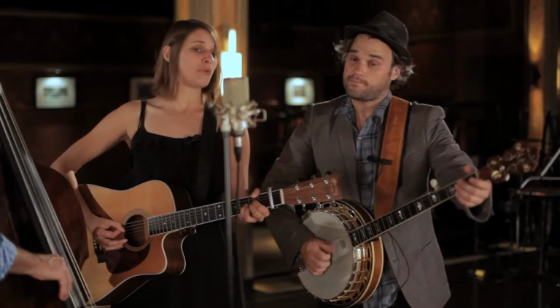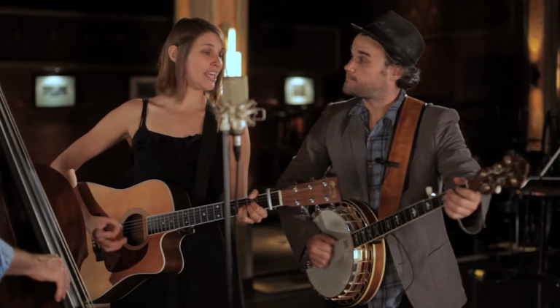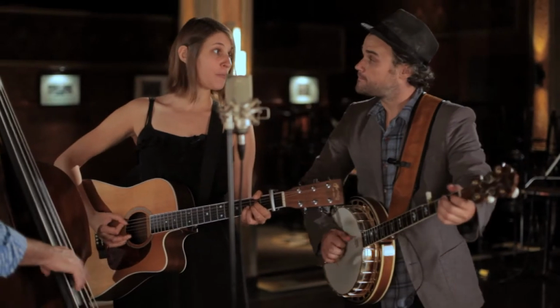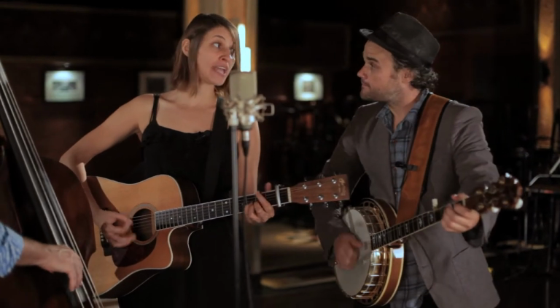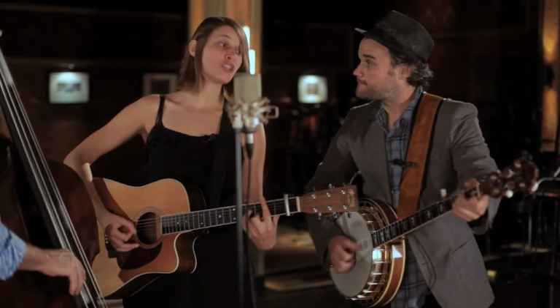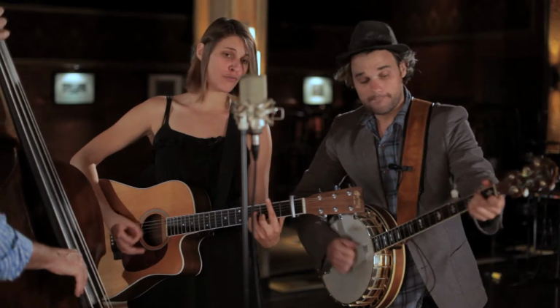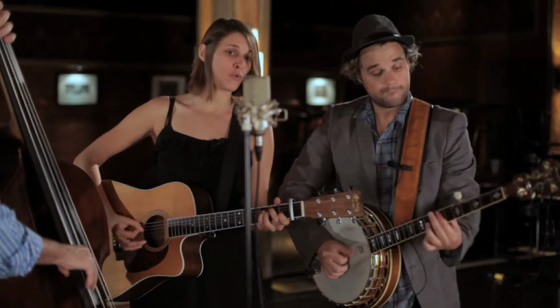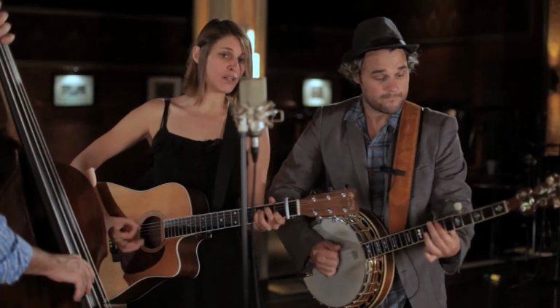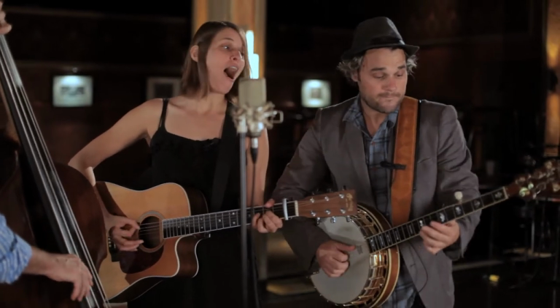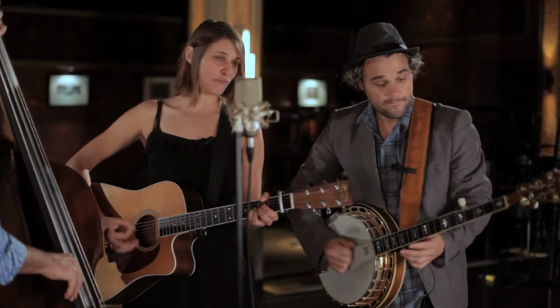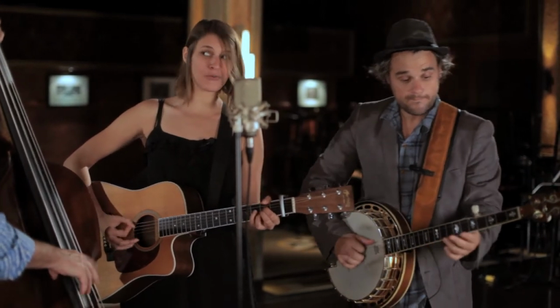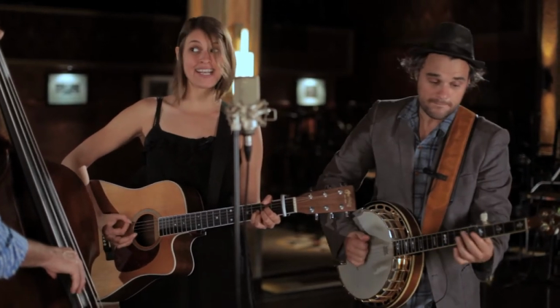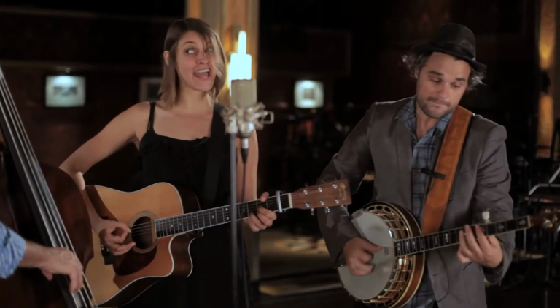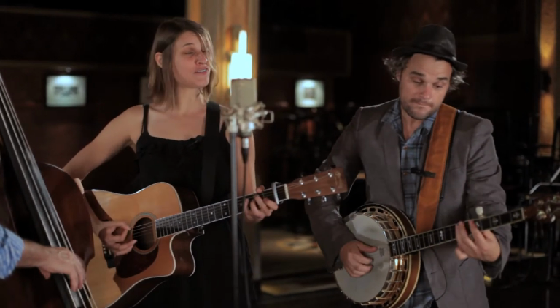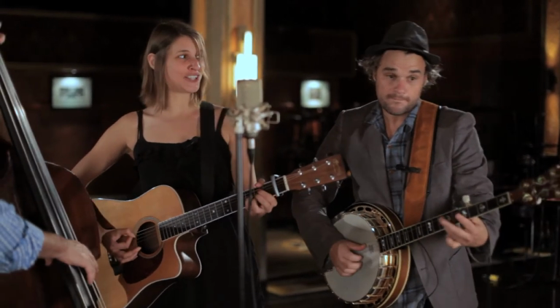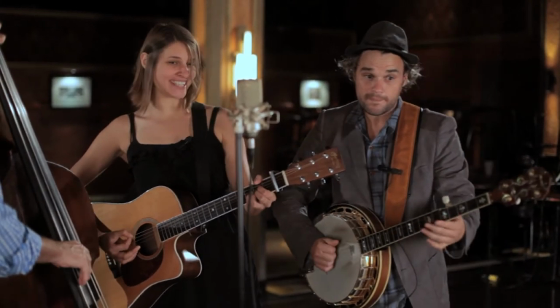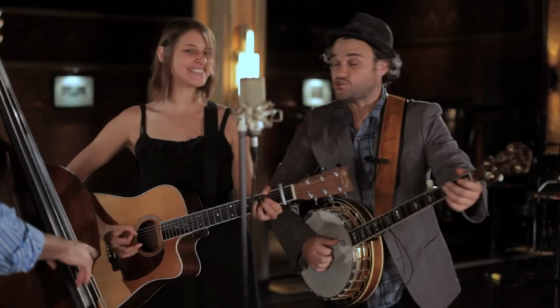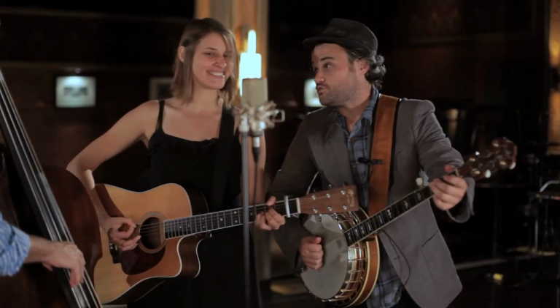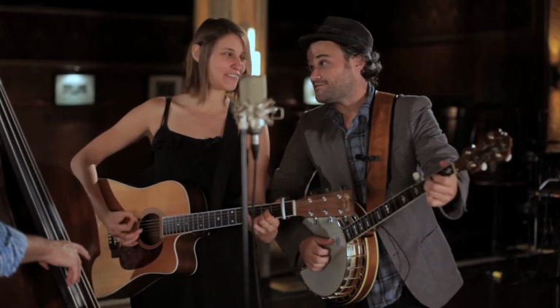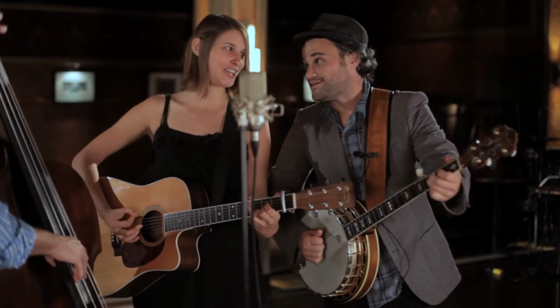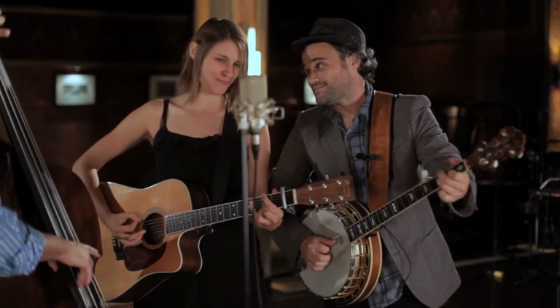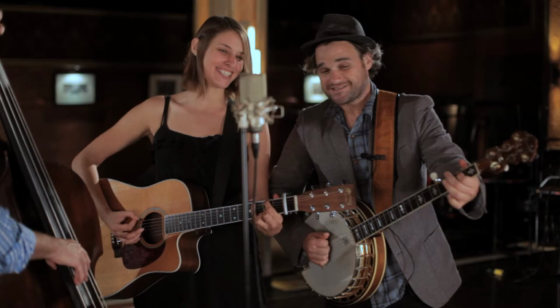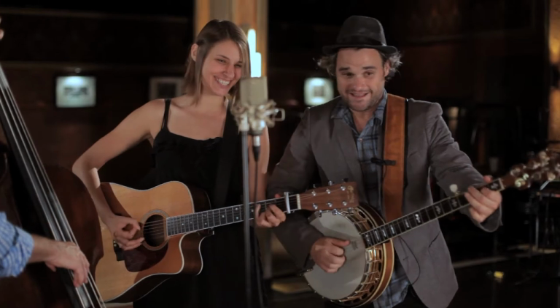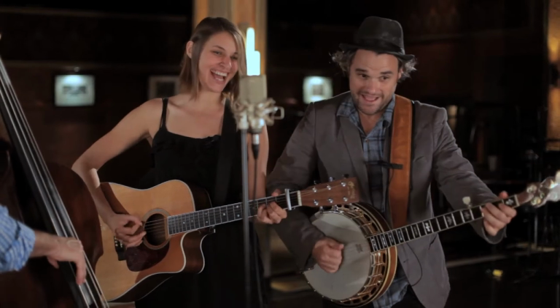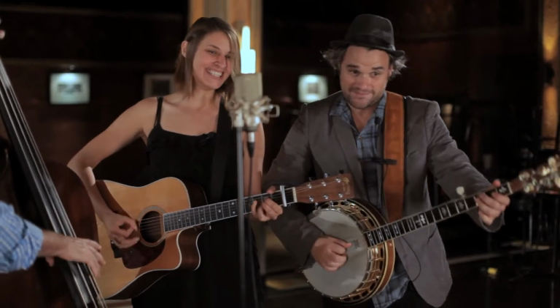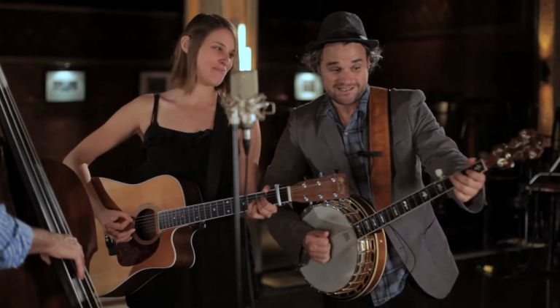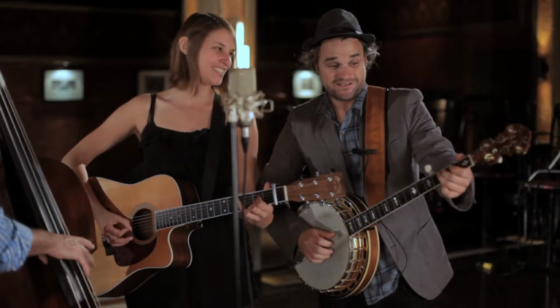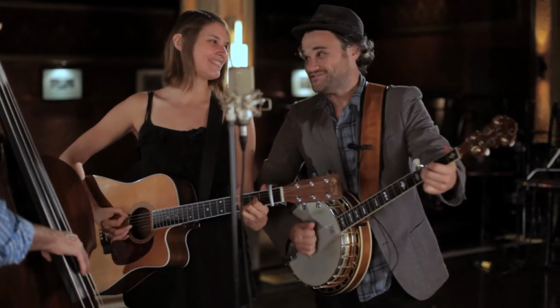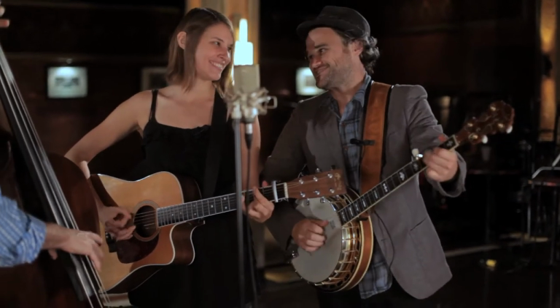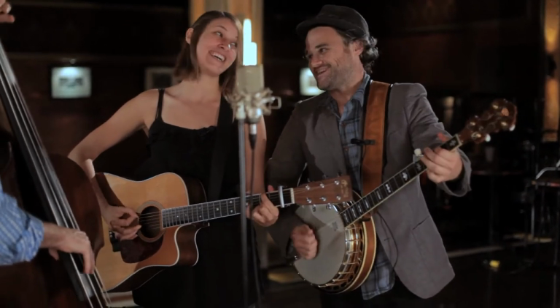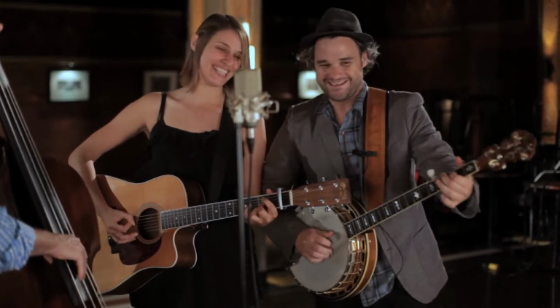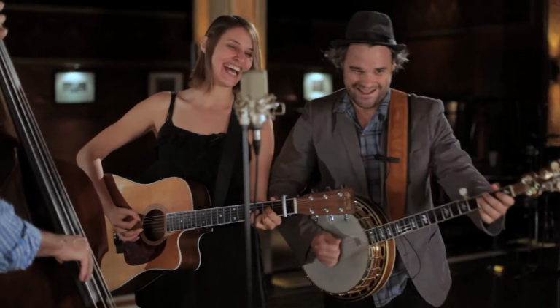P is for bobcat, Q for the quail, R for the rat and S for the snail. U and V come next in line, we'll skip these two just to save a little time.